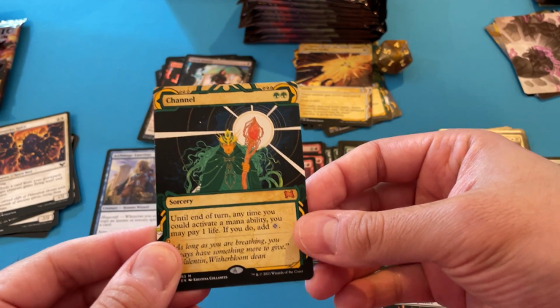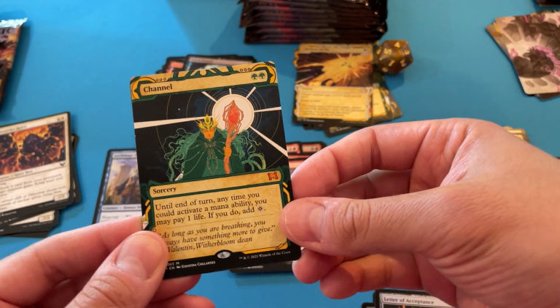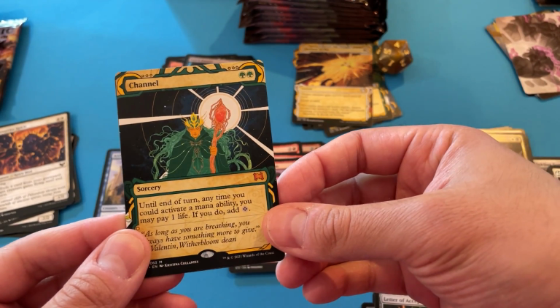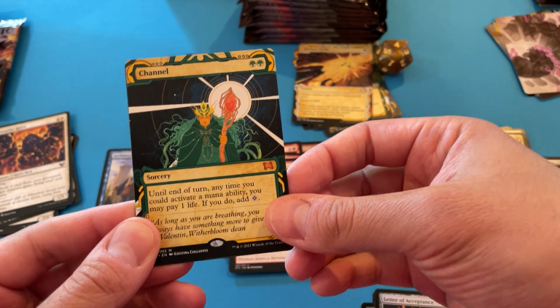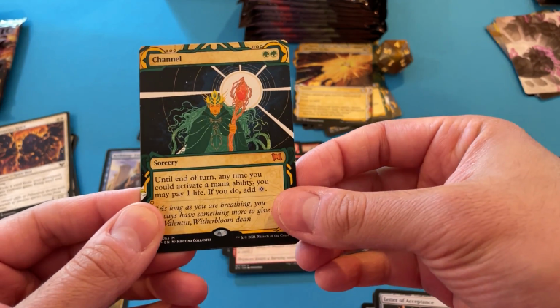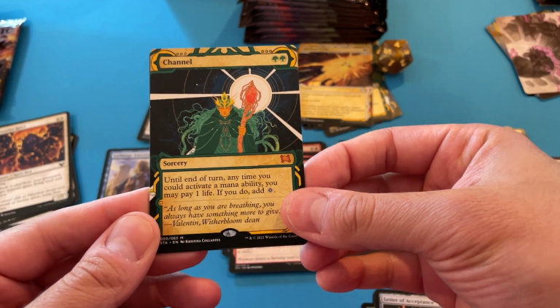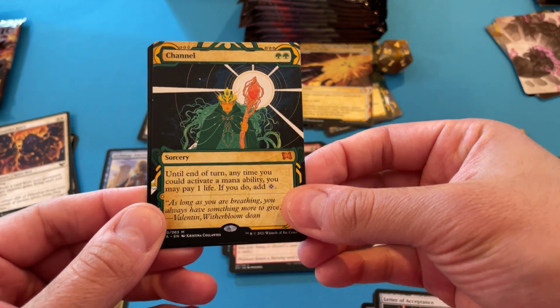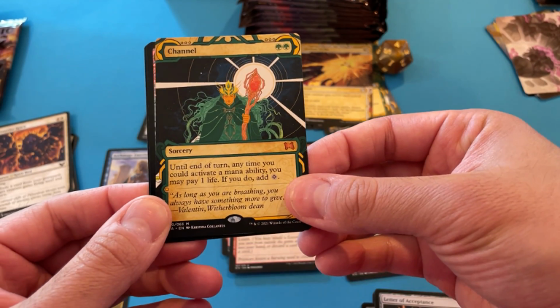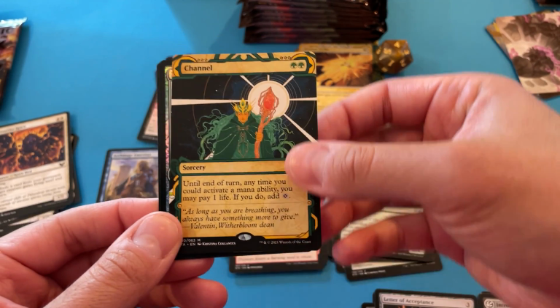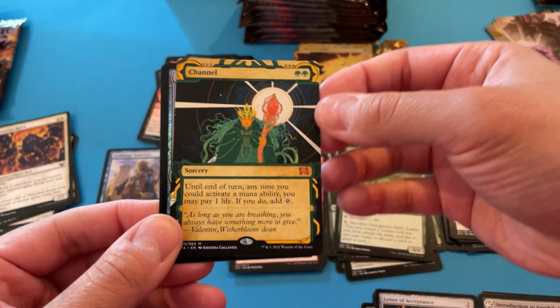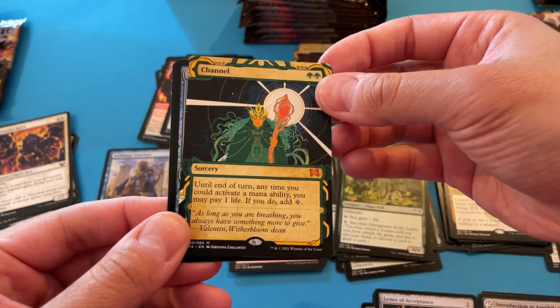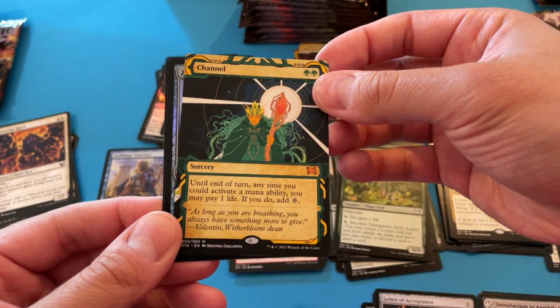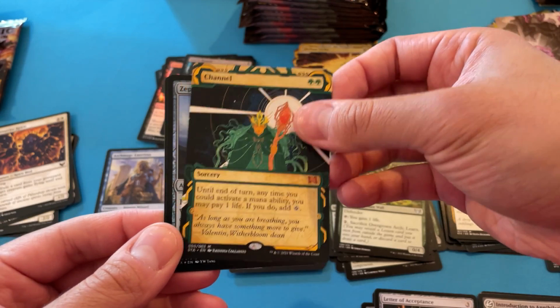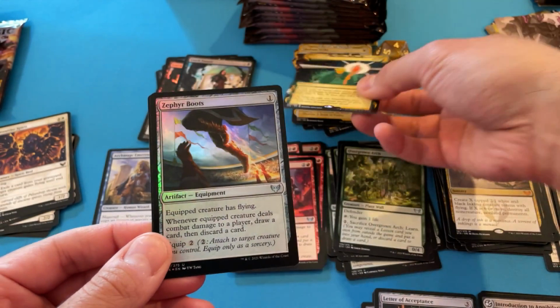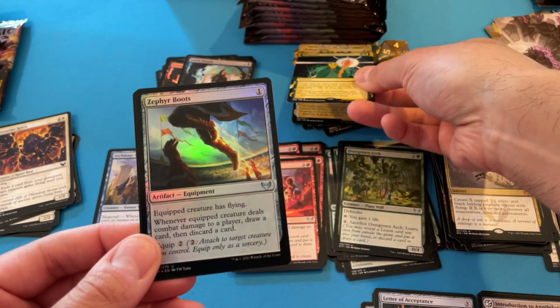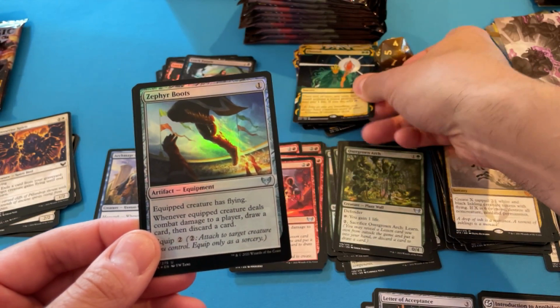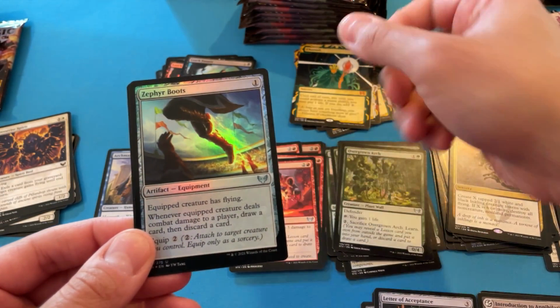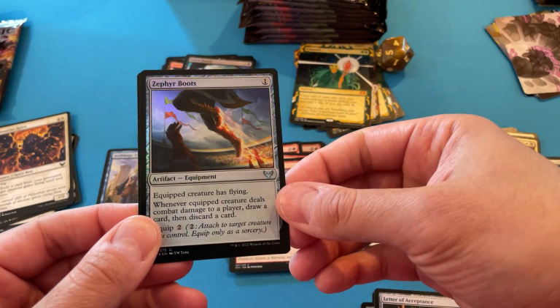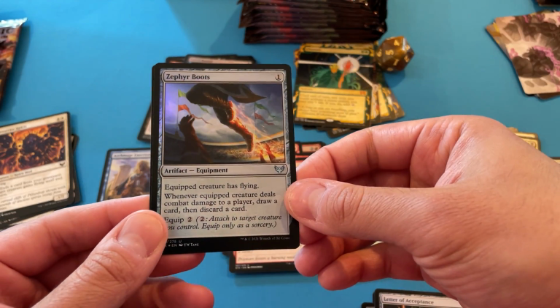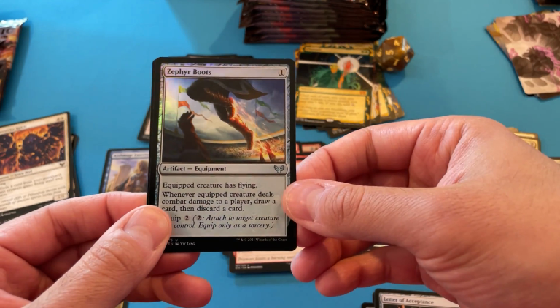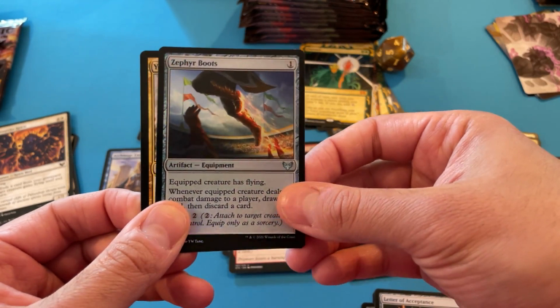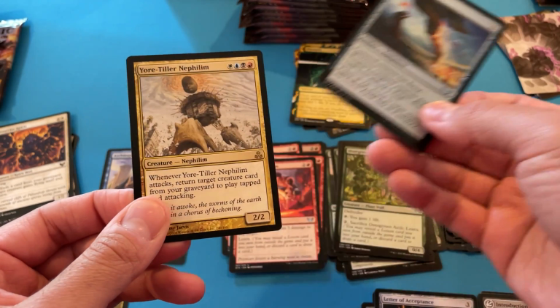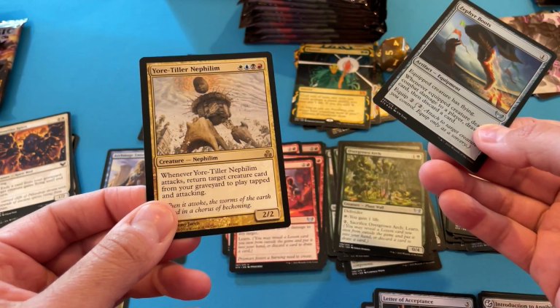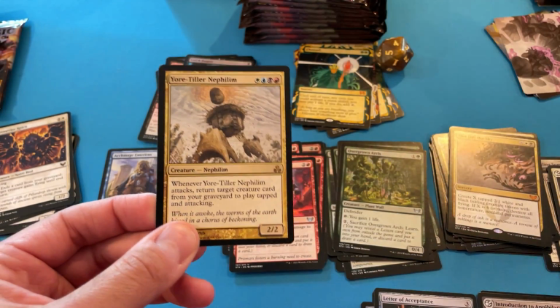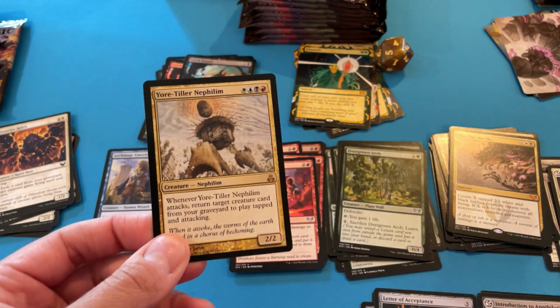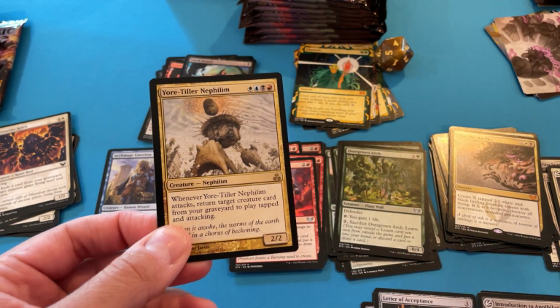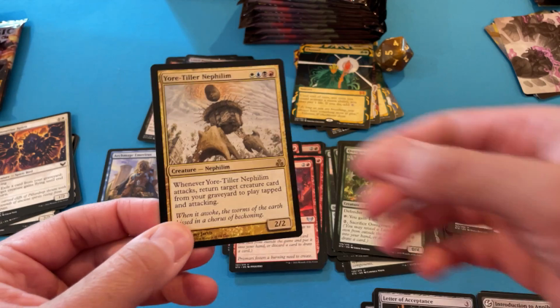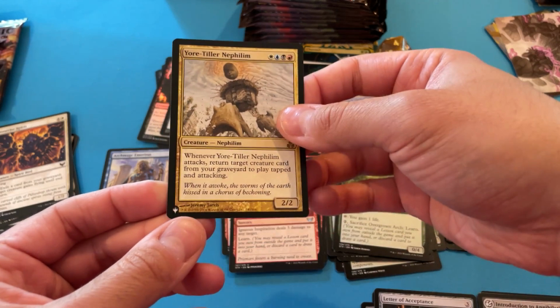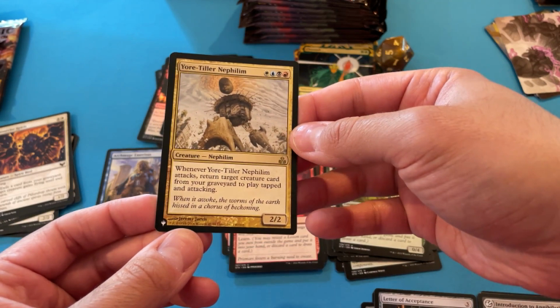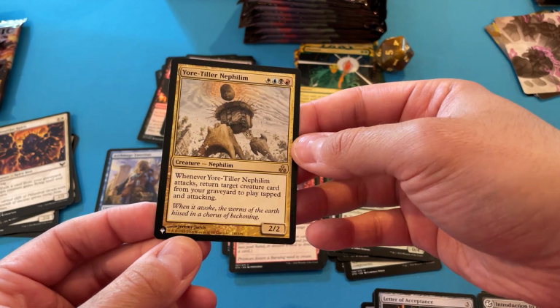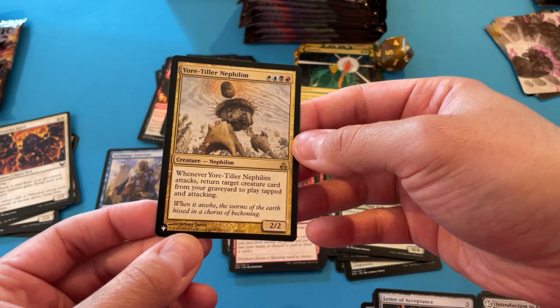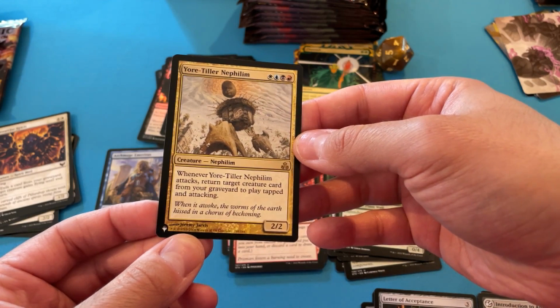Now this again was in like Fourth Edition. It's my first Mythic one. Like the art — cool. And Zephyr Boots. Foil. First list card — Yortiler.